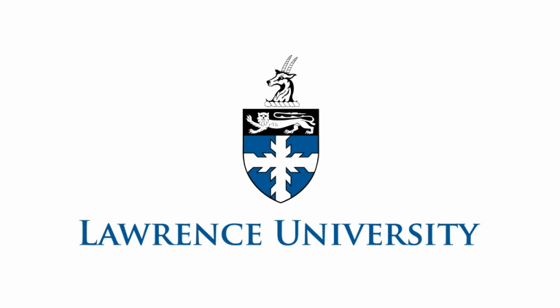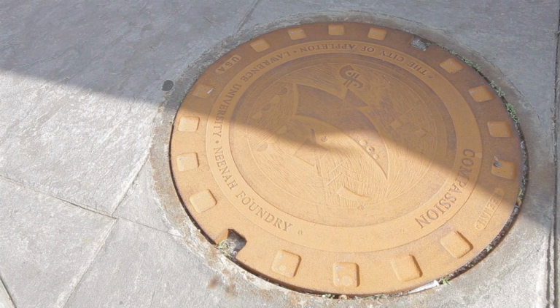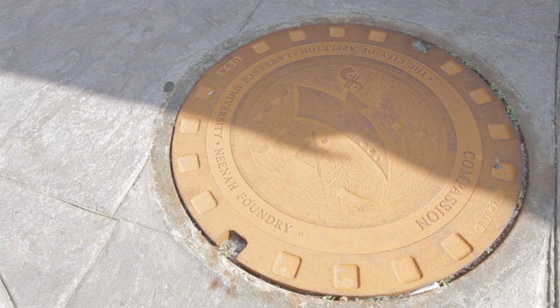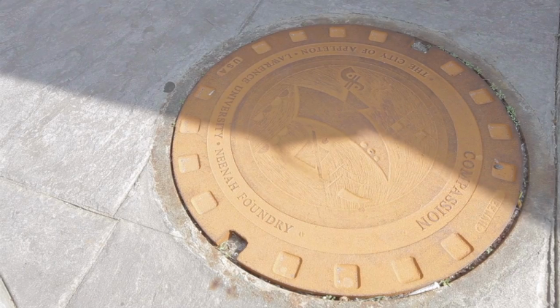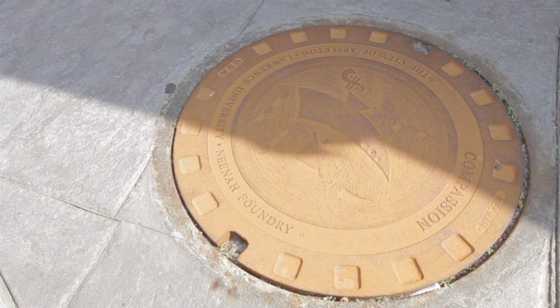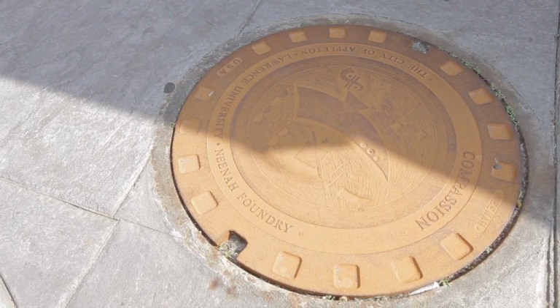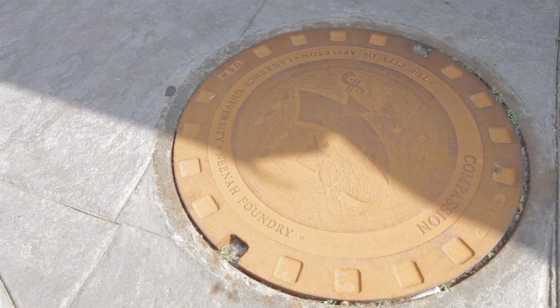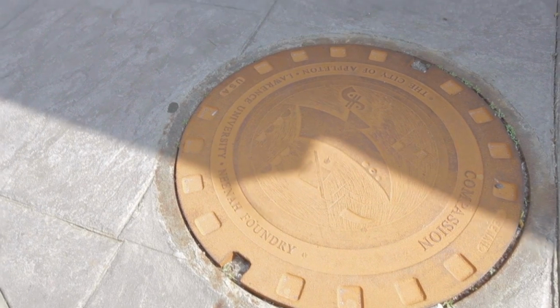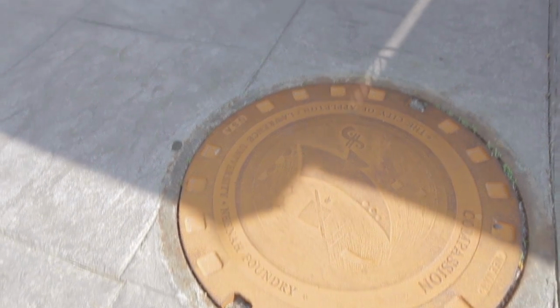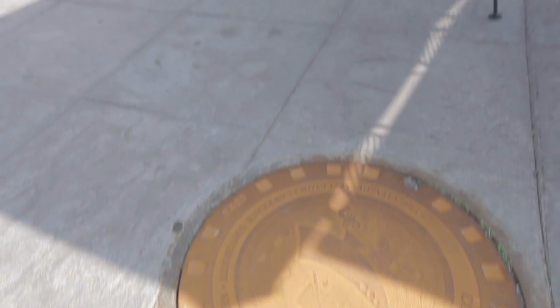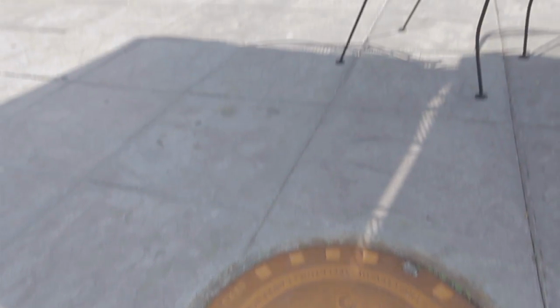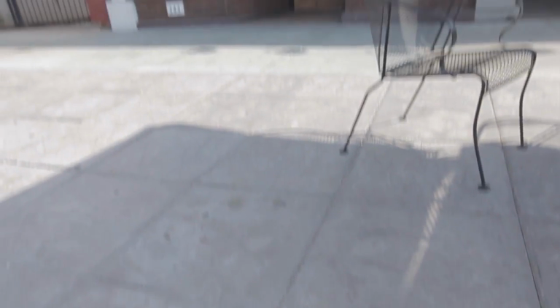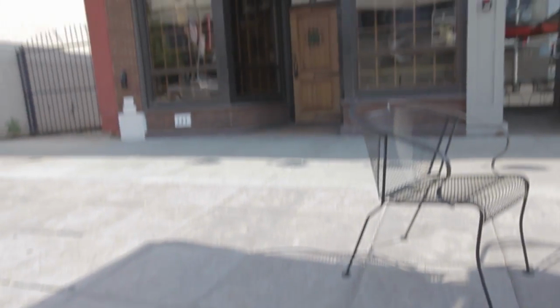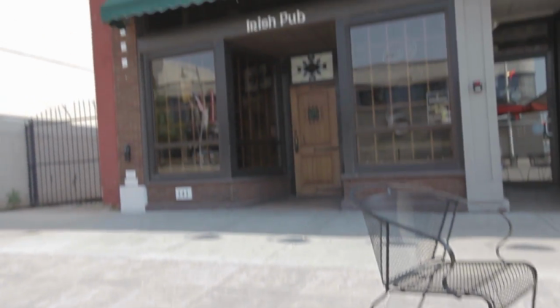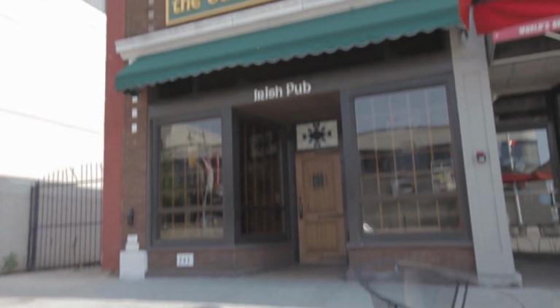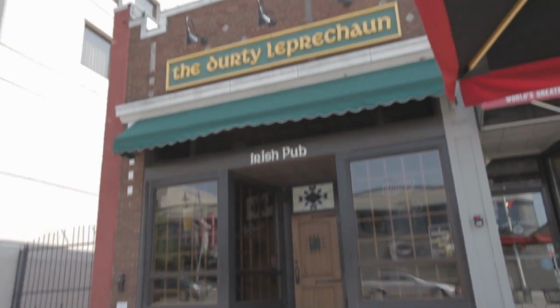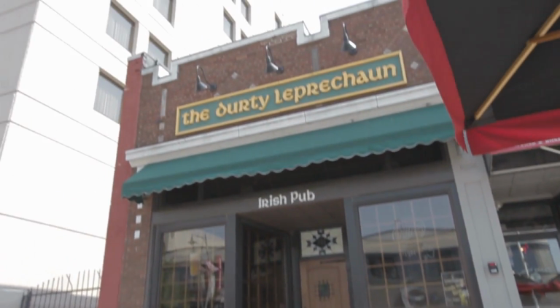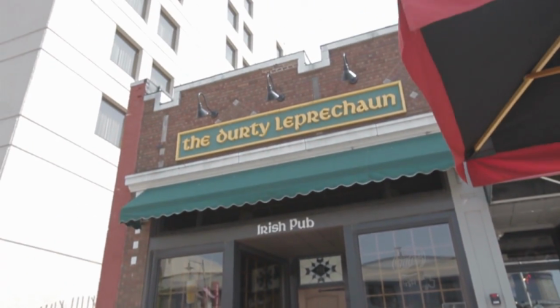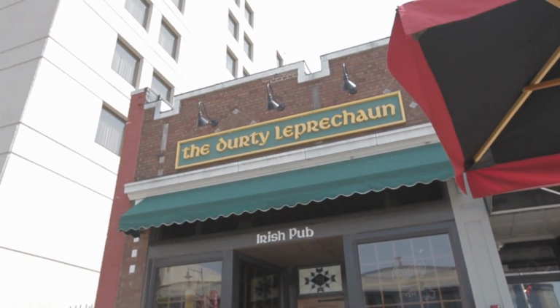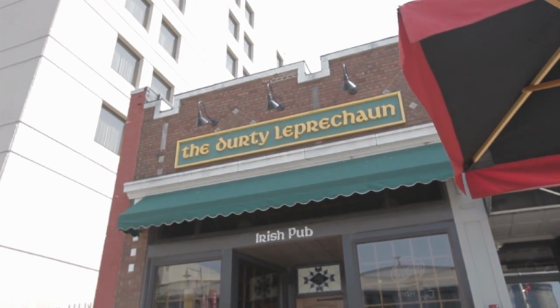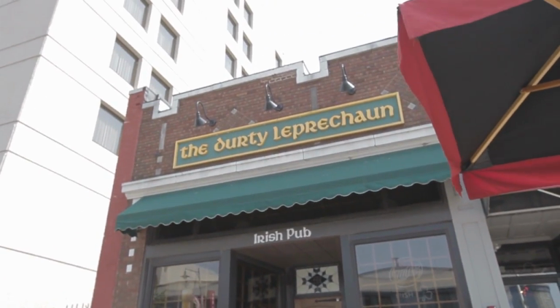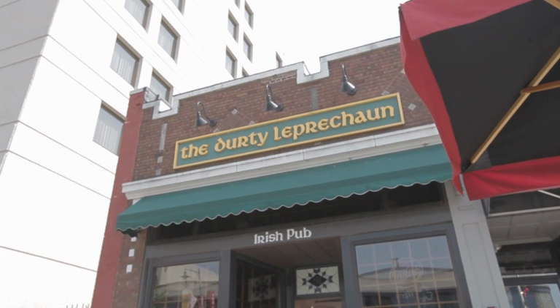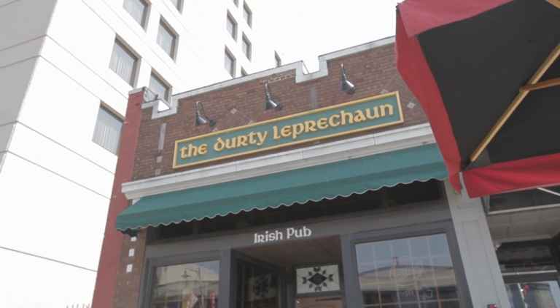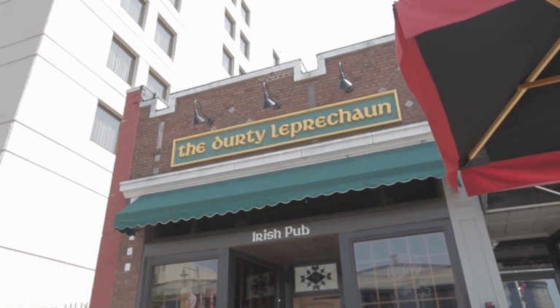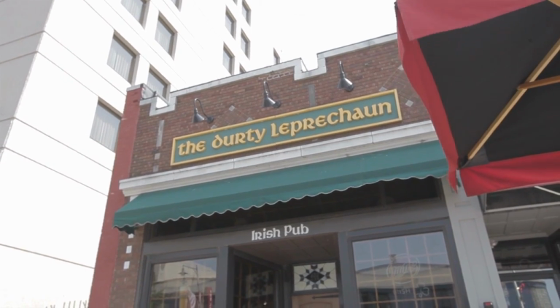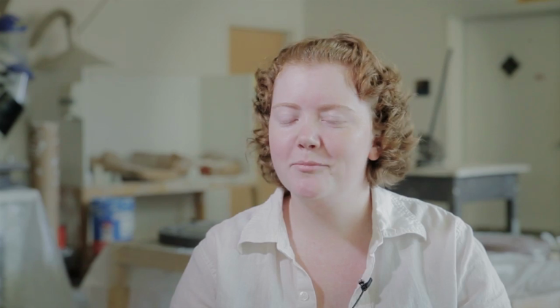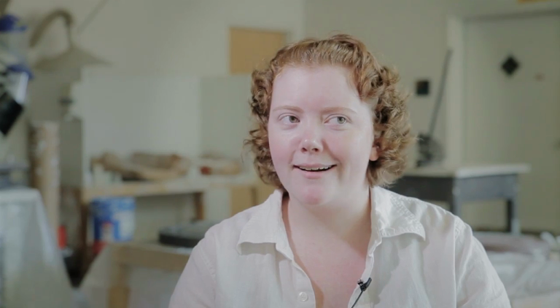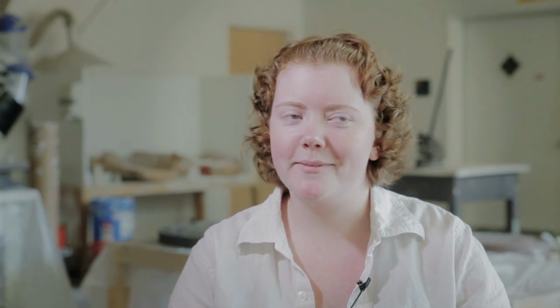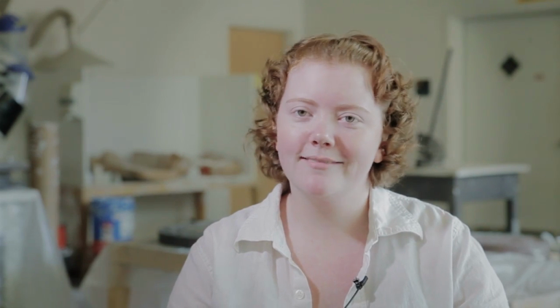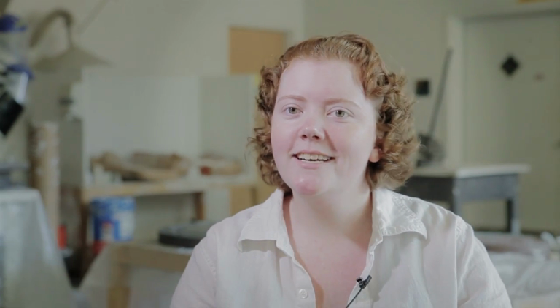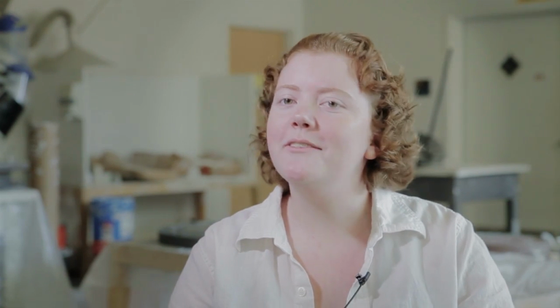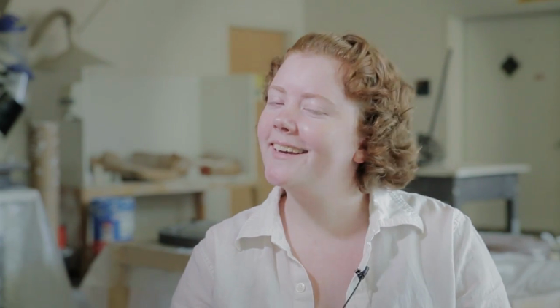I think it's absolutely fantastic where mine is. Mine is out in front of the Dirty Leprechaun, which I'm very, very Irish. So I thought that was pretty awesome and very fitting.